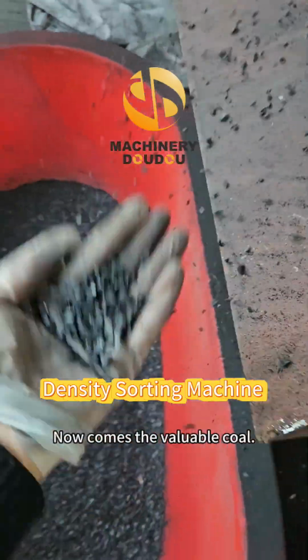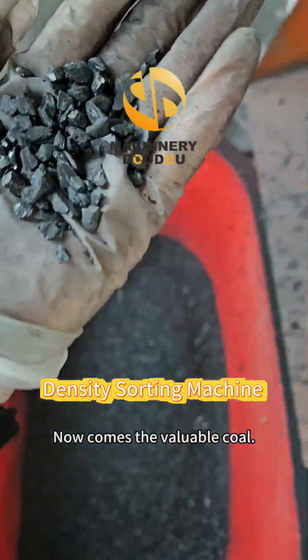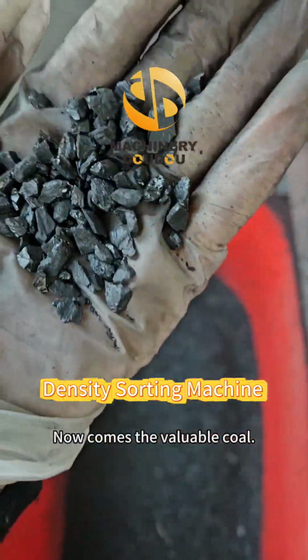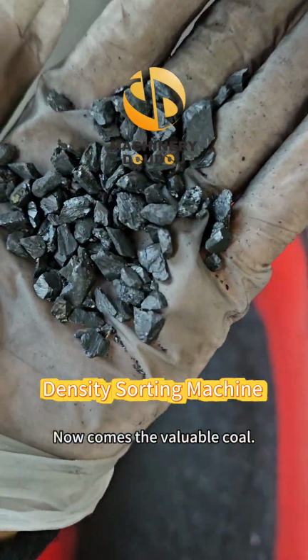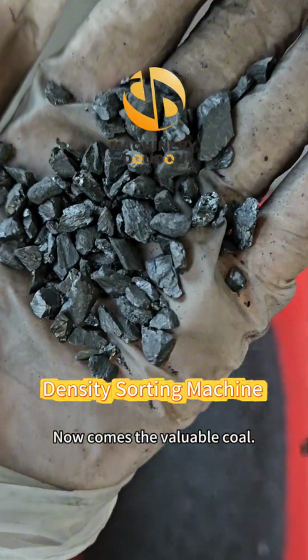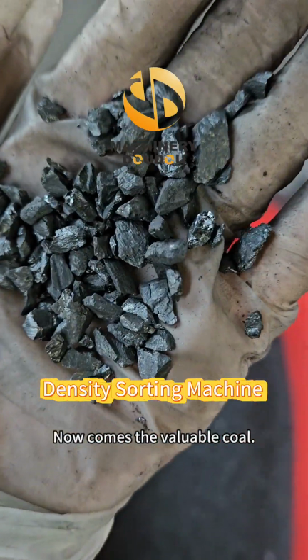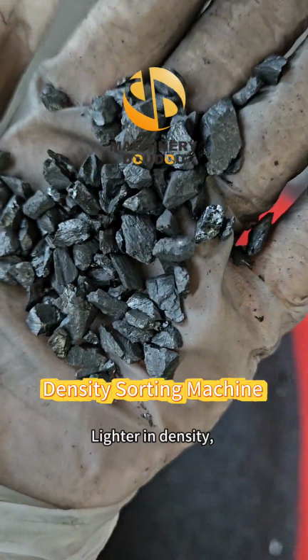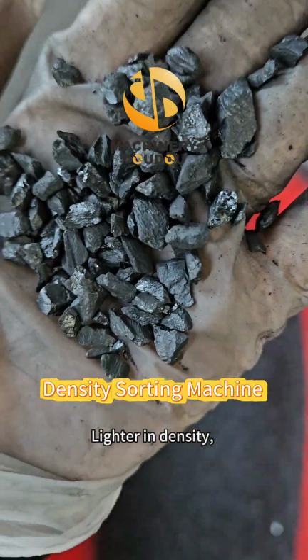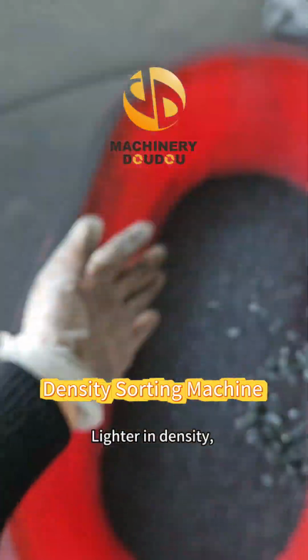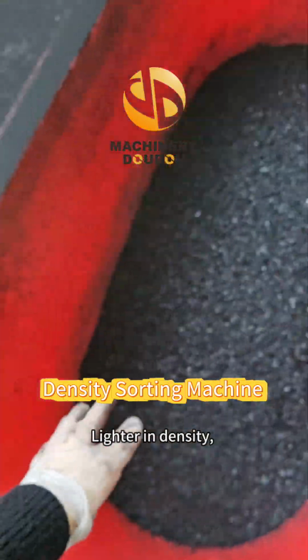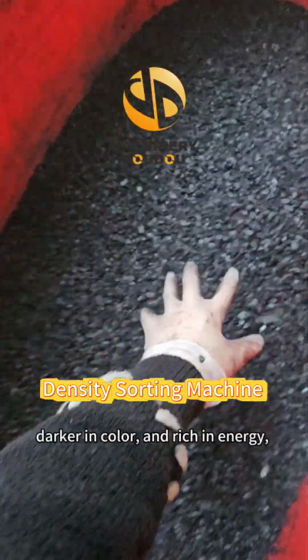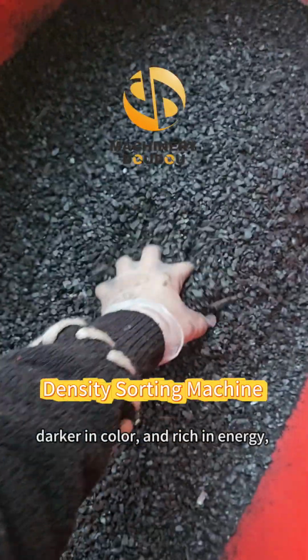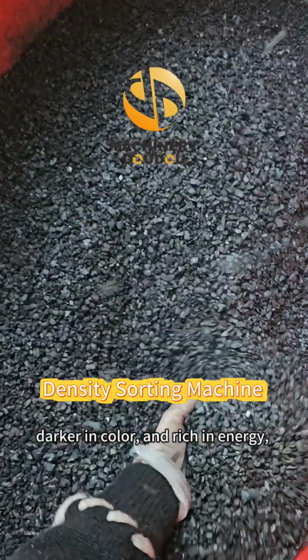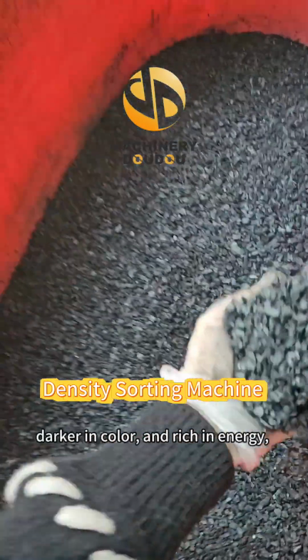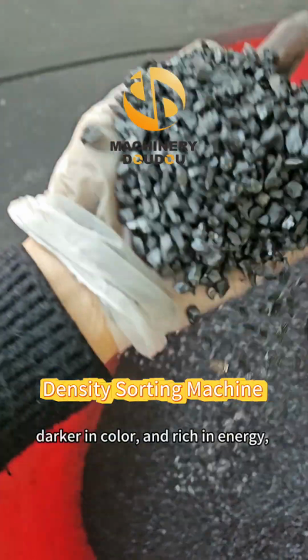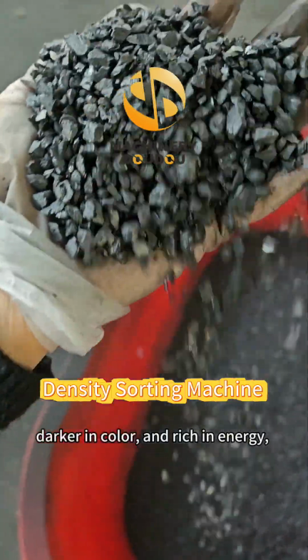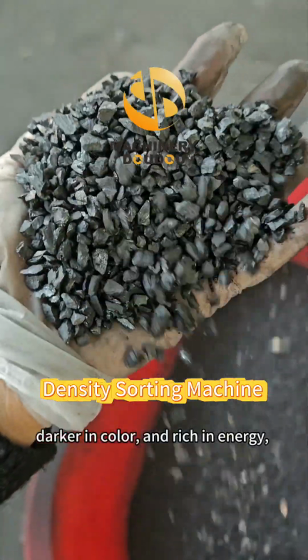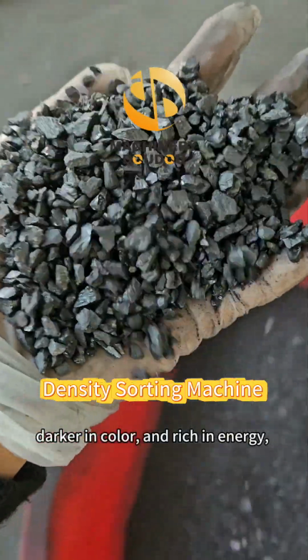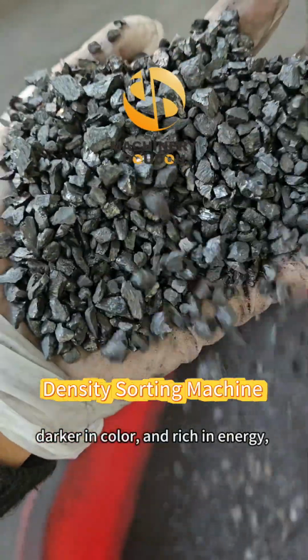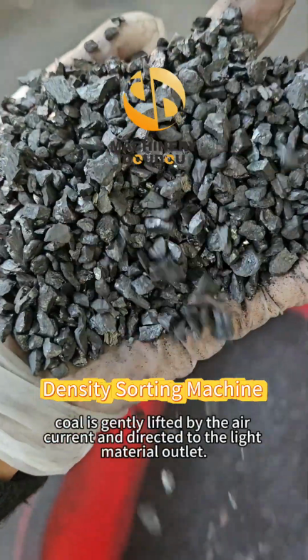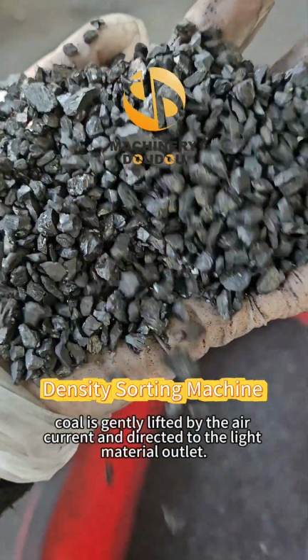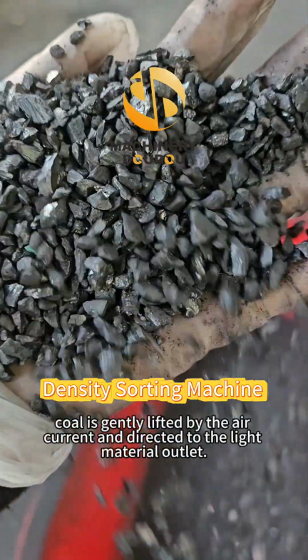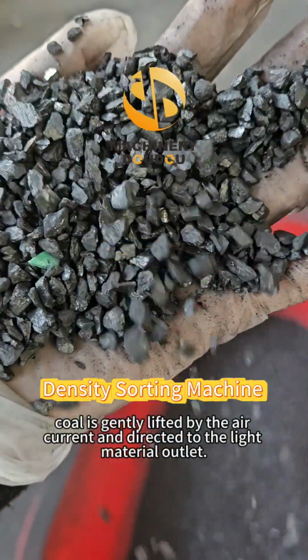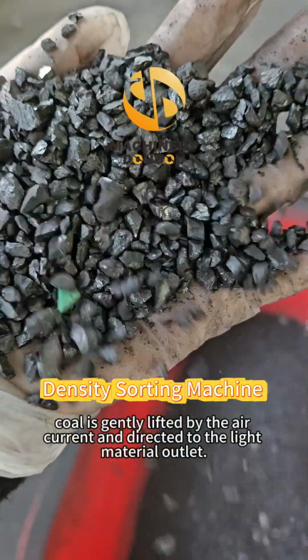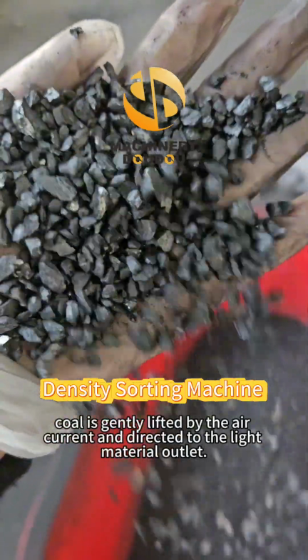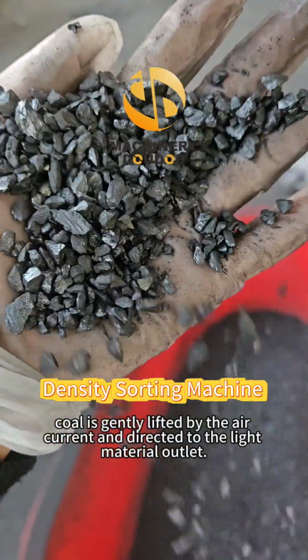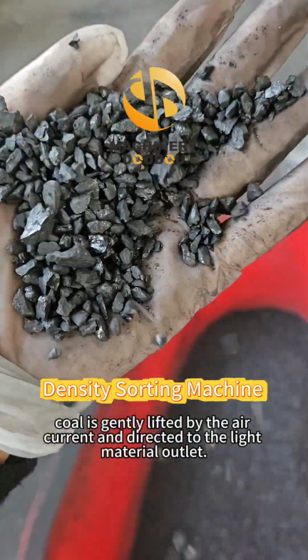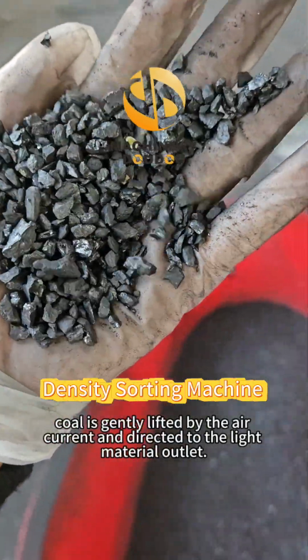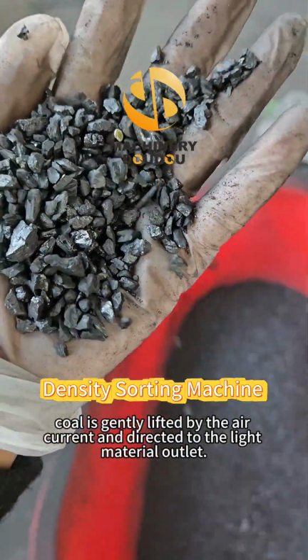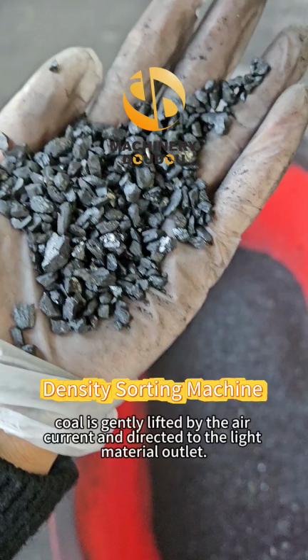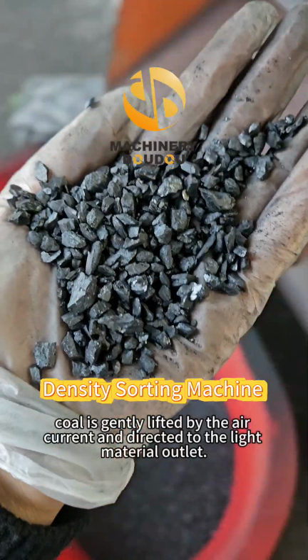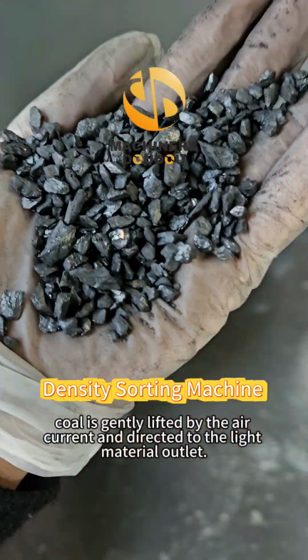Now comes the valuable coal. Lighter in density, darker in color, and rich in energy, coal is gently lifted by the air current and directed to the light material outlet.